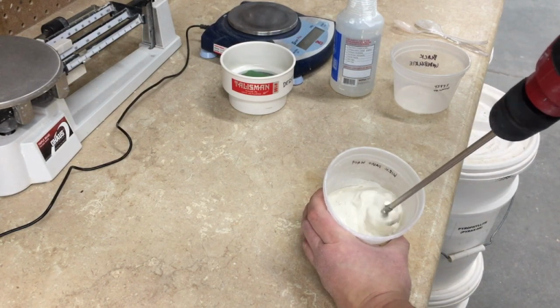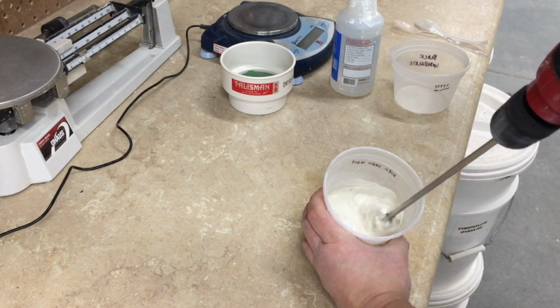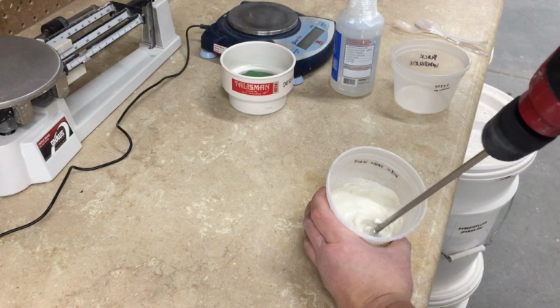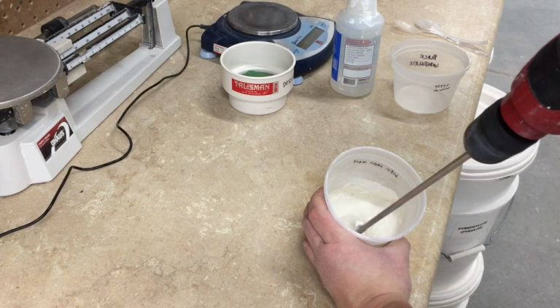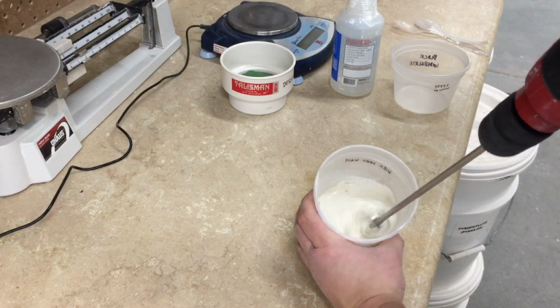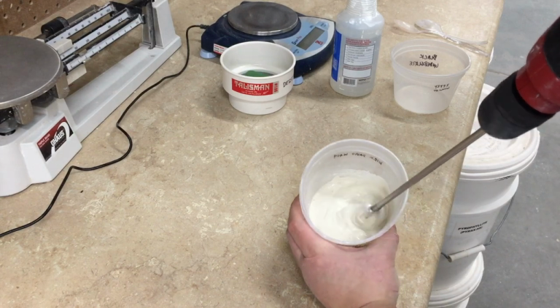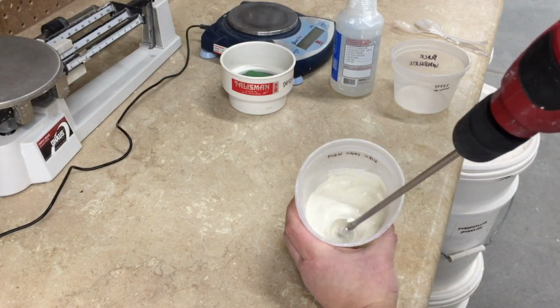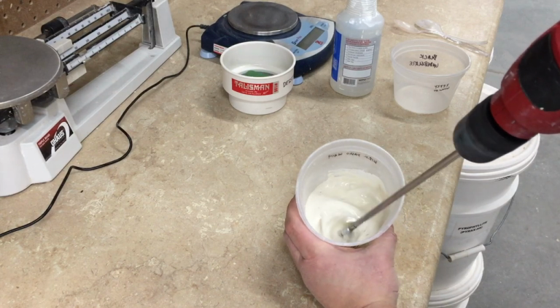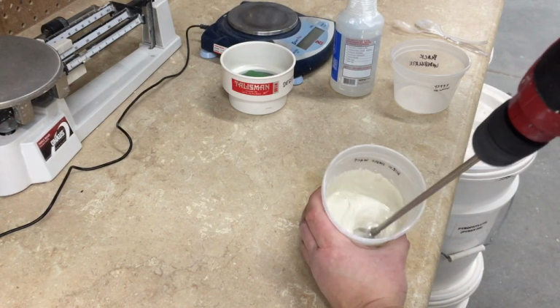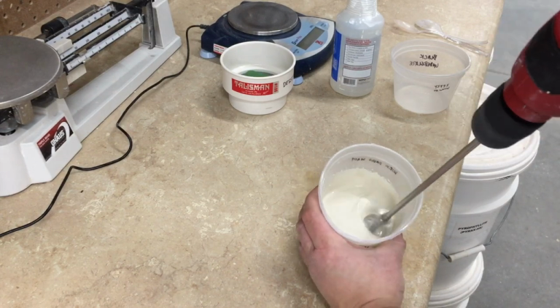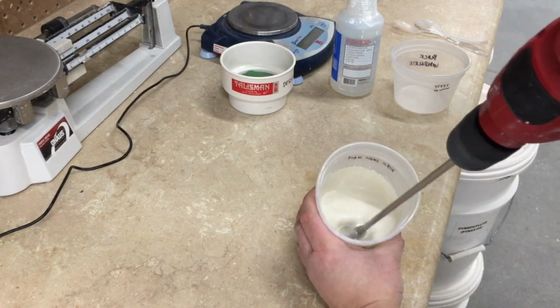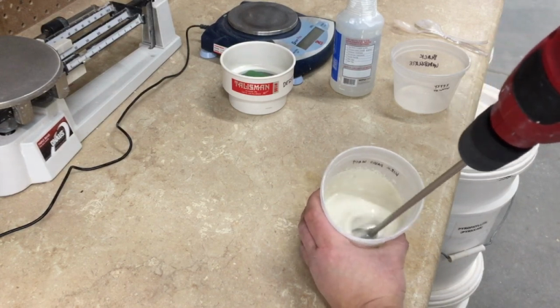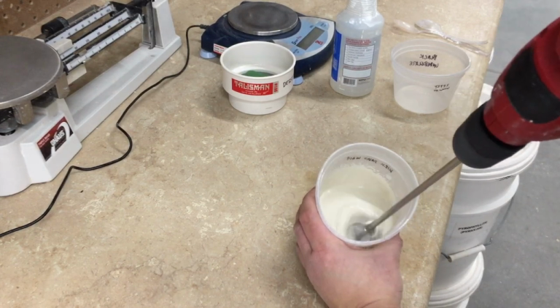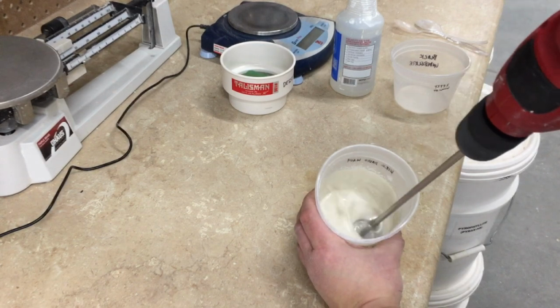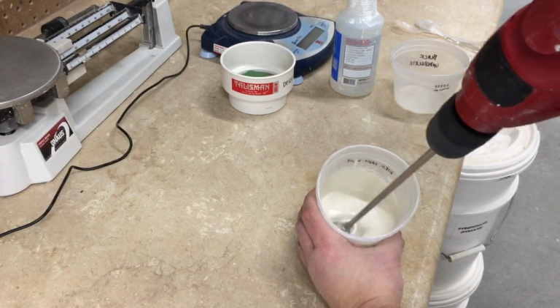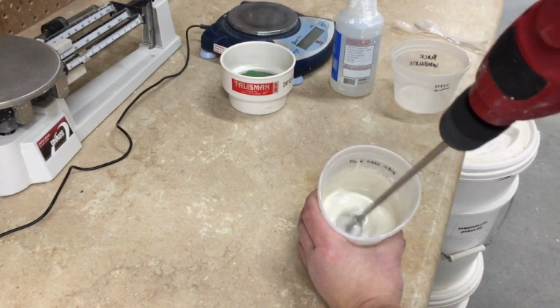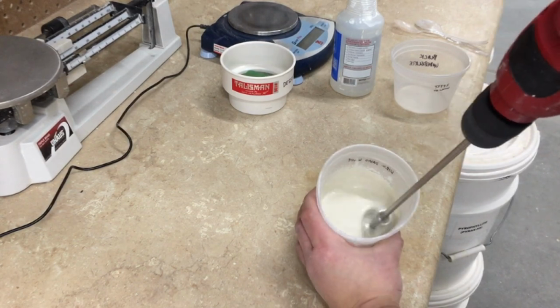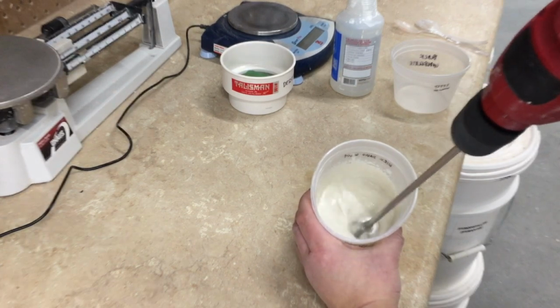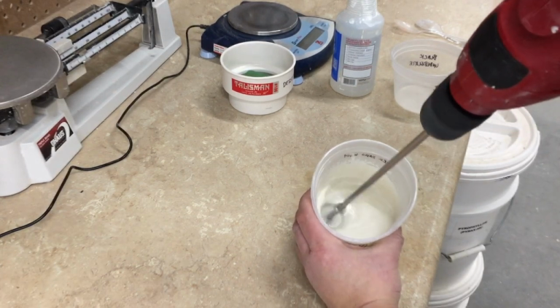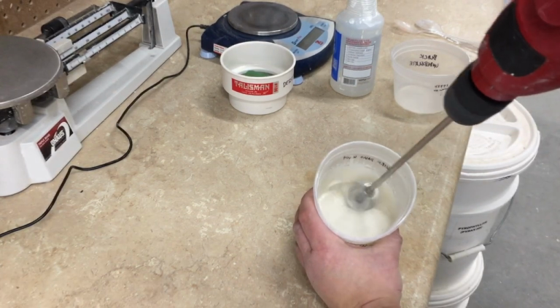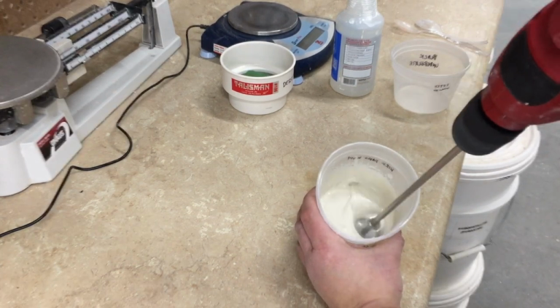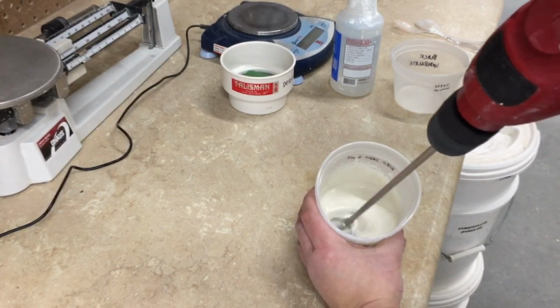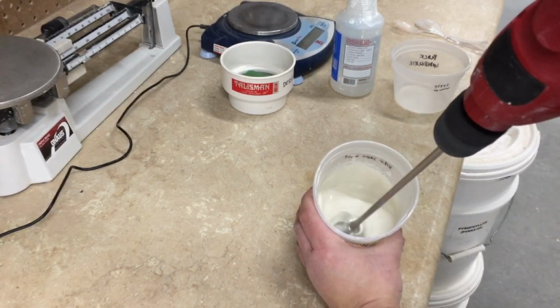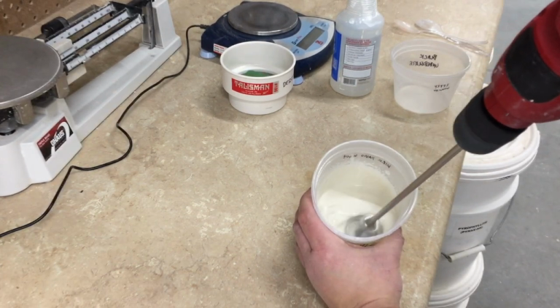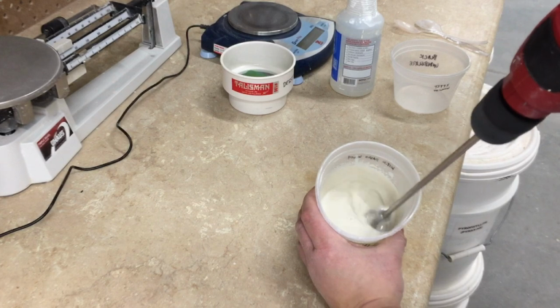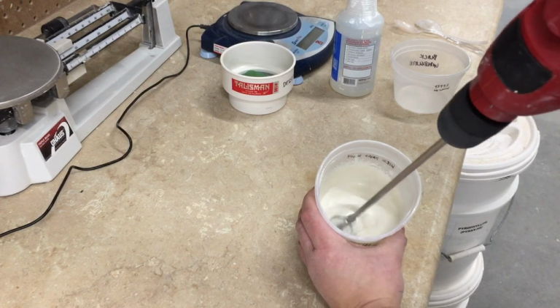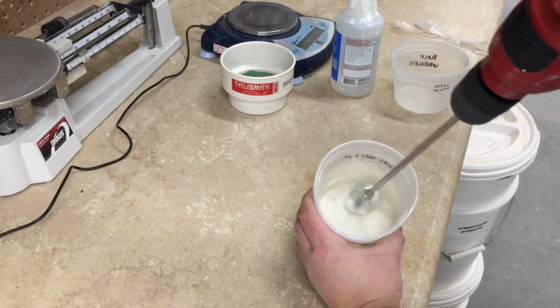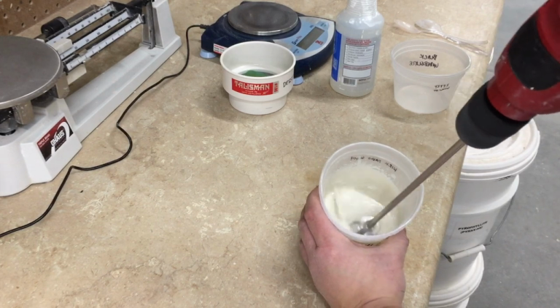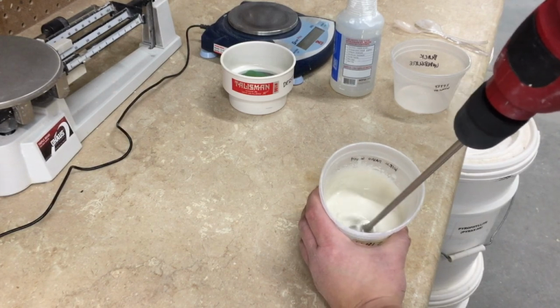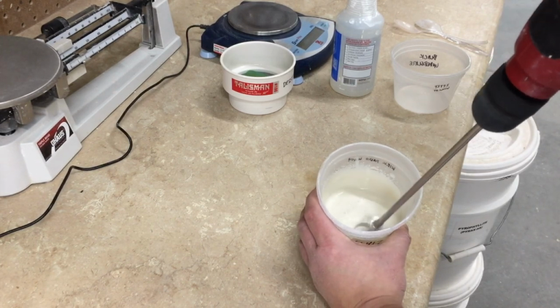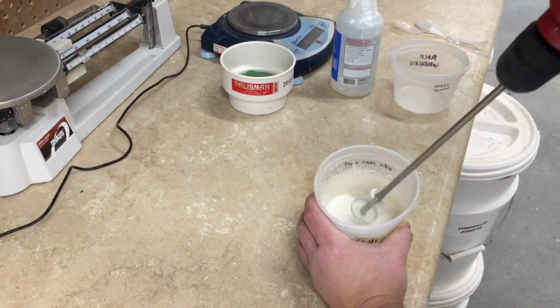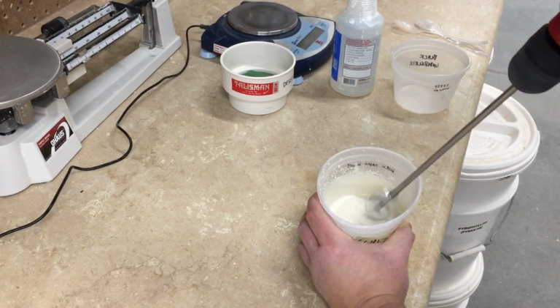Here I'm mixing with the pint-sized Jiffy mixer and a hand drill. This amount of mixing is sufficient to apply to a test tile, fire it, and give me a good idea of what the glaze will look like.